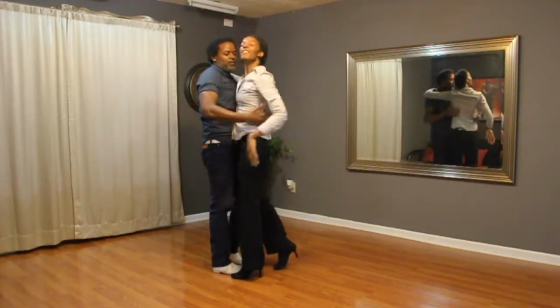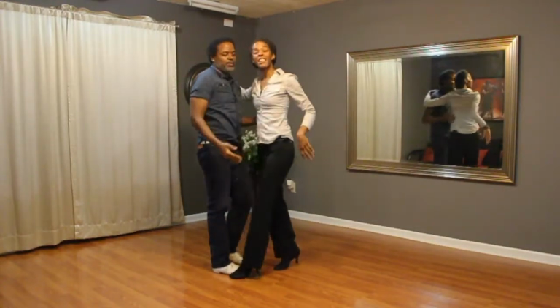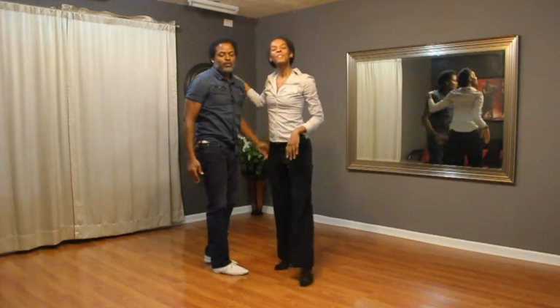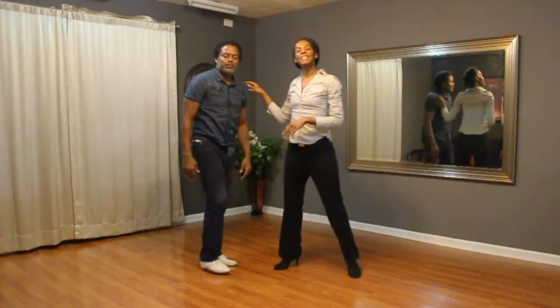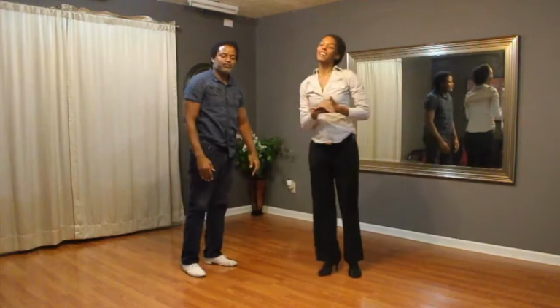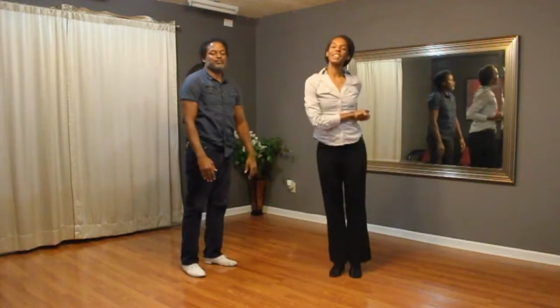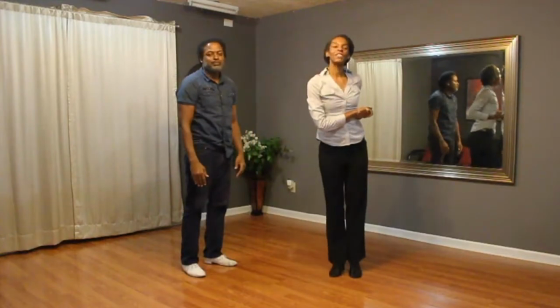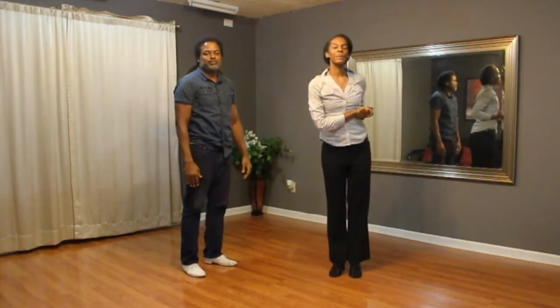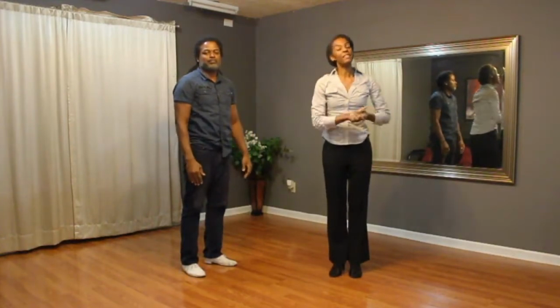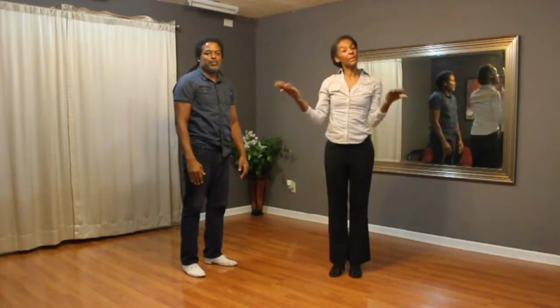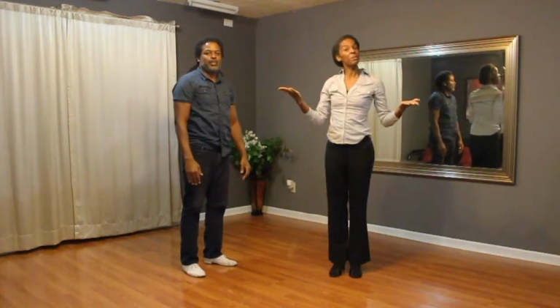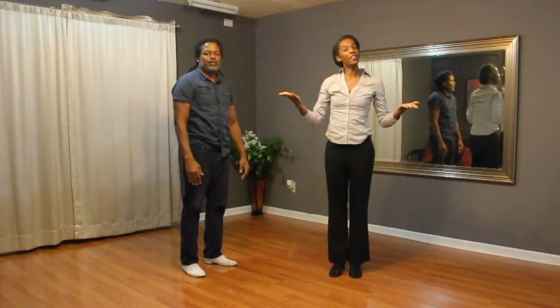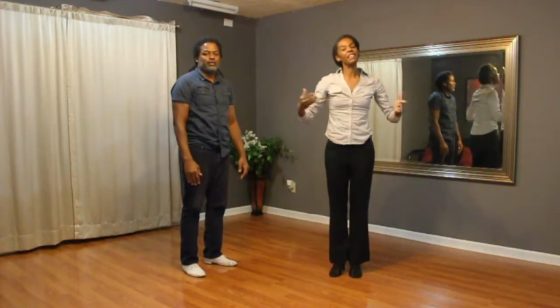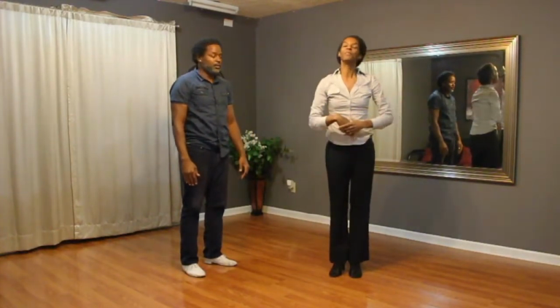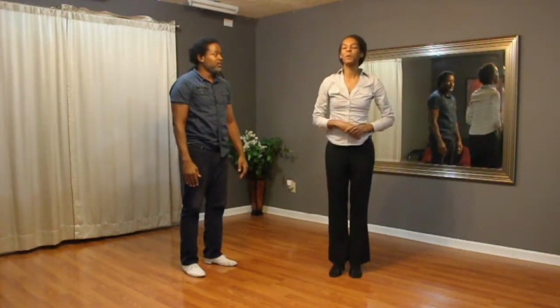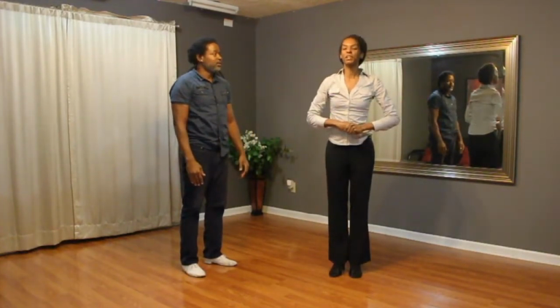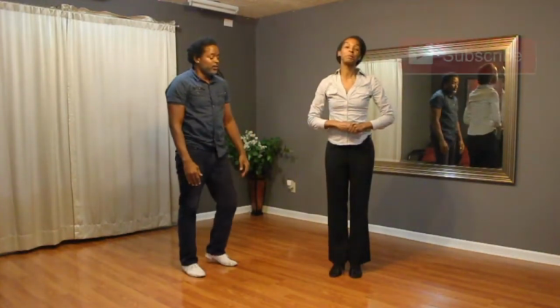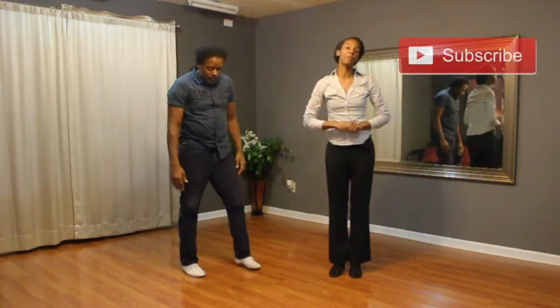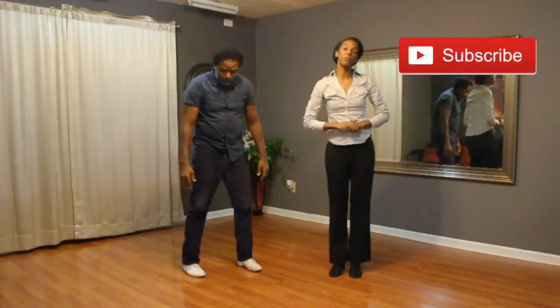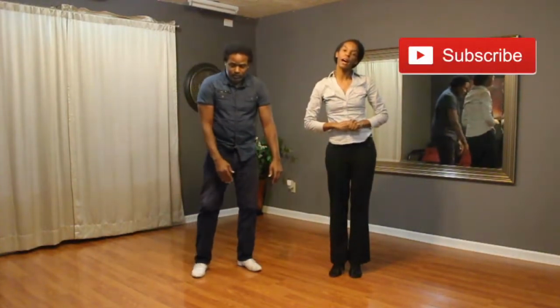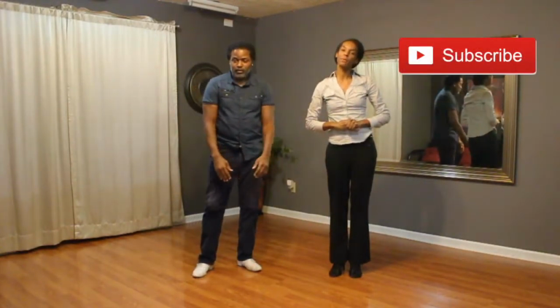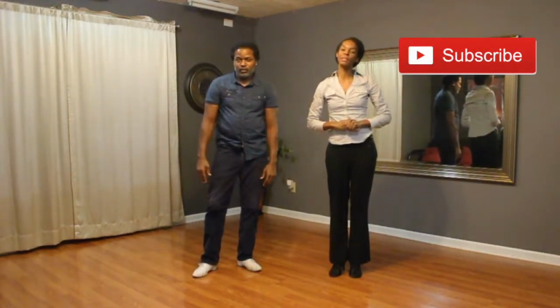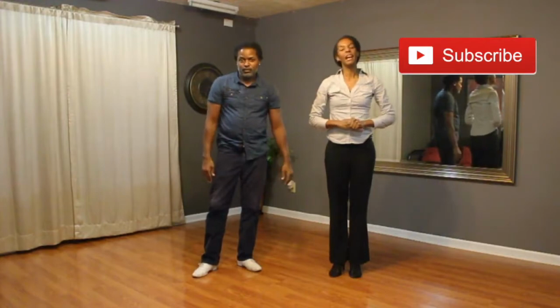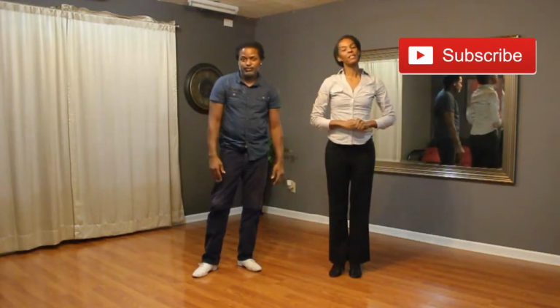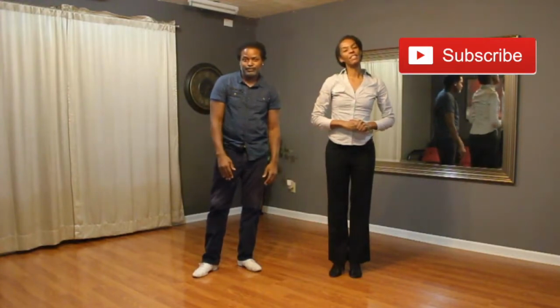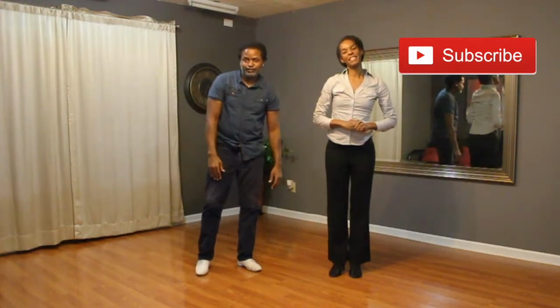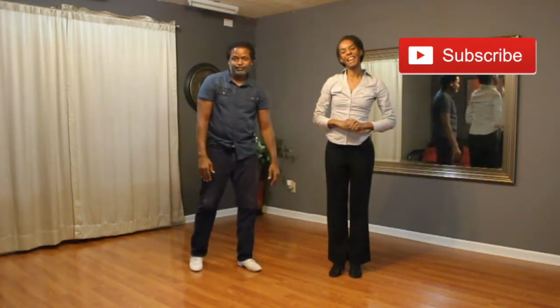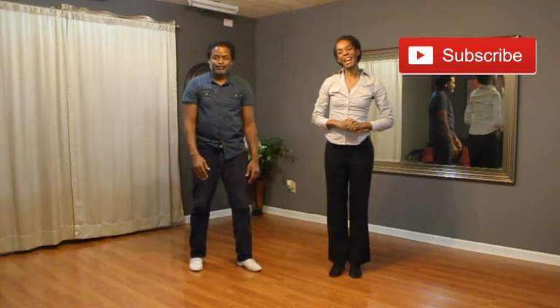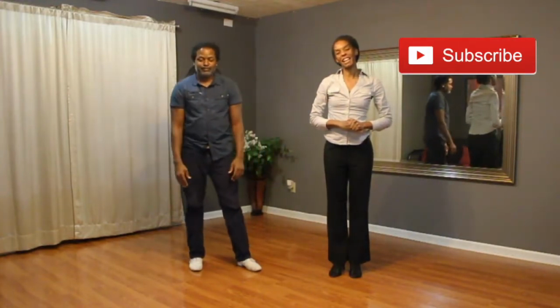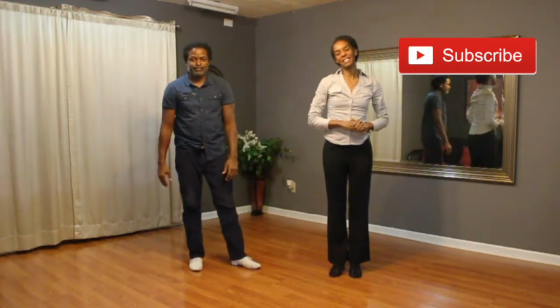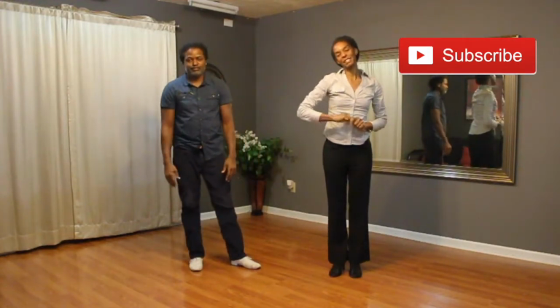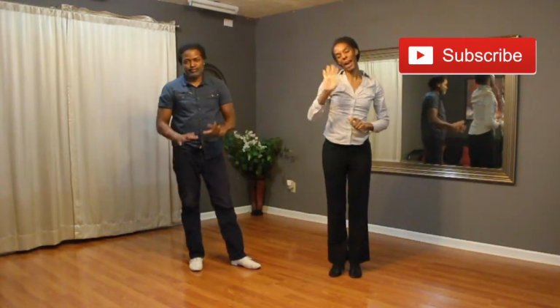But that is everything for this week. So thanks for watching. Remember to subscribe for more combos. And we'll see you next Sunday in class. Bye.